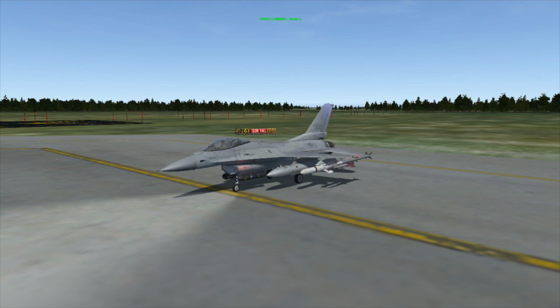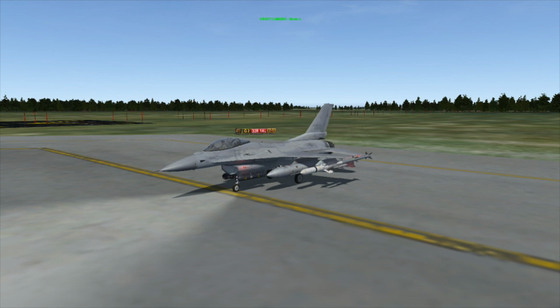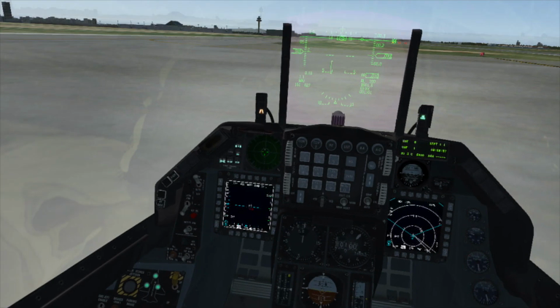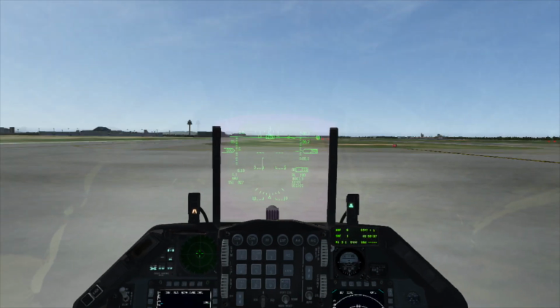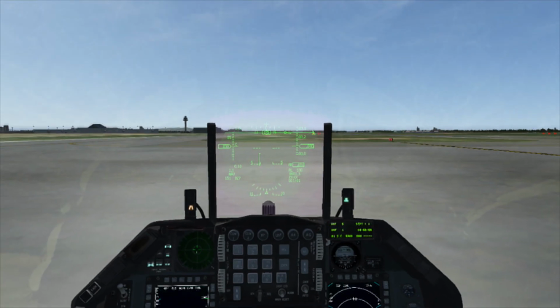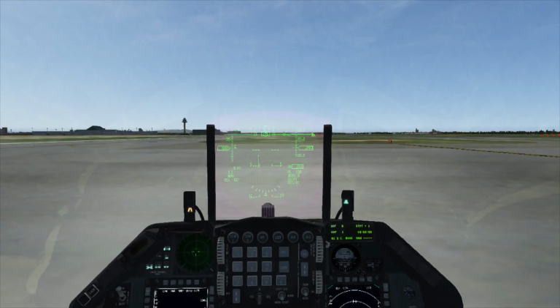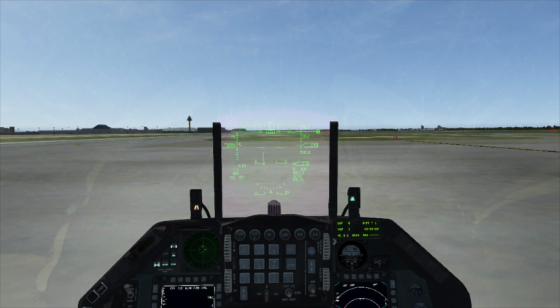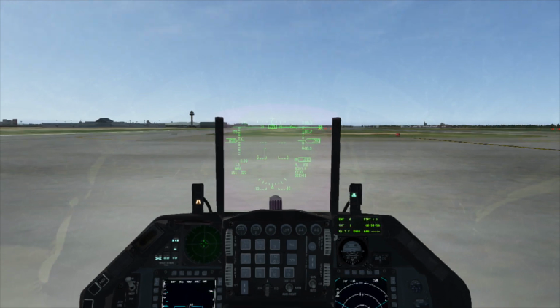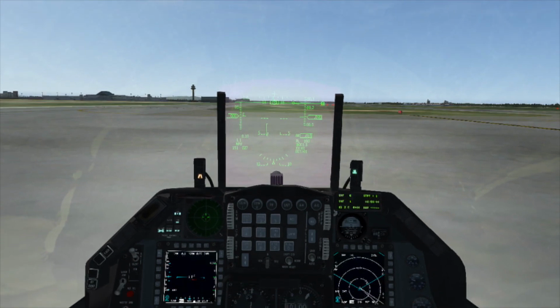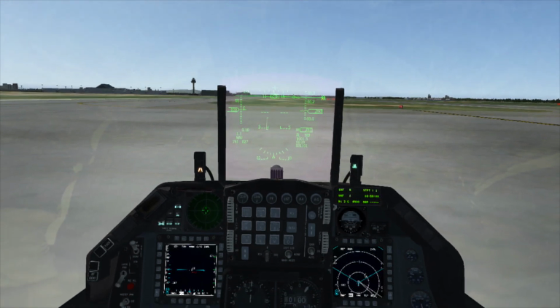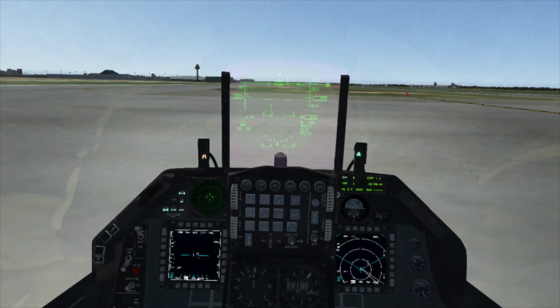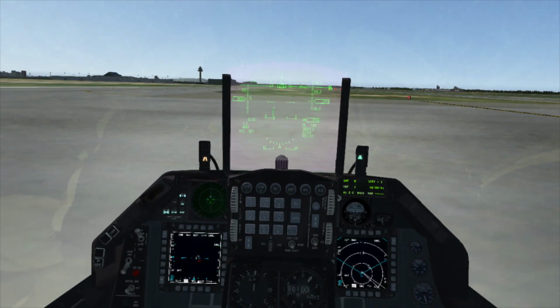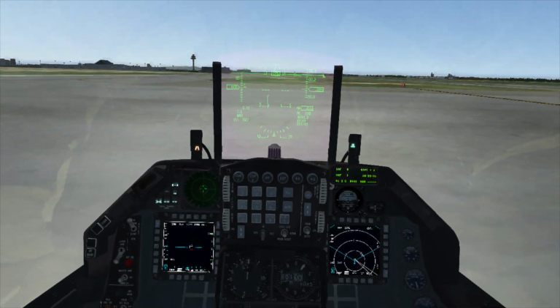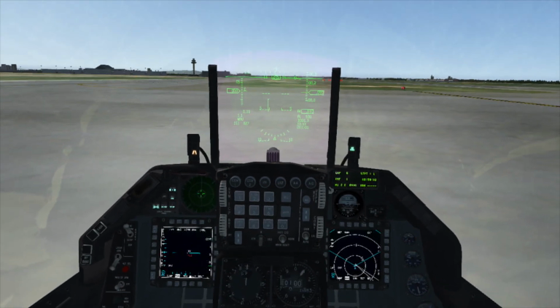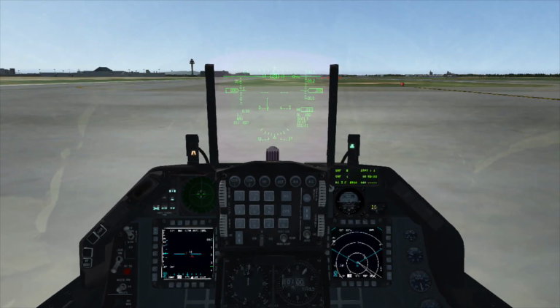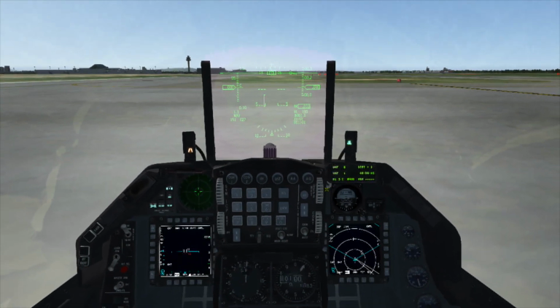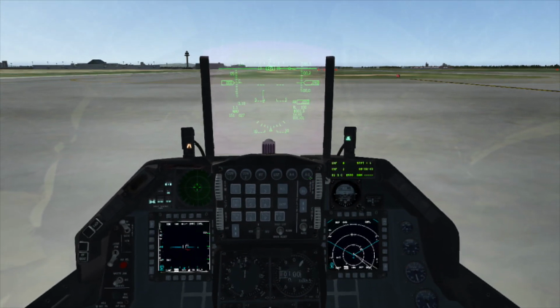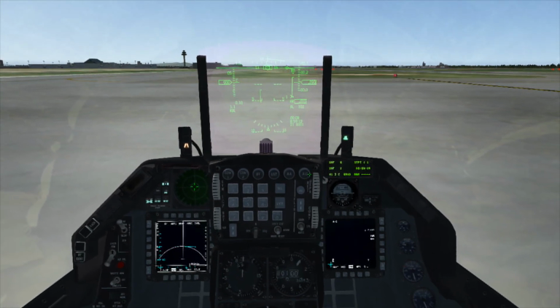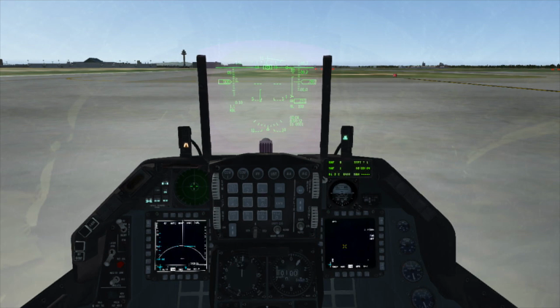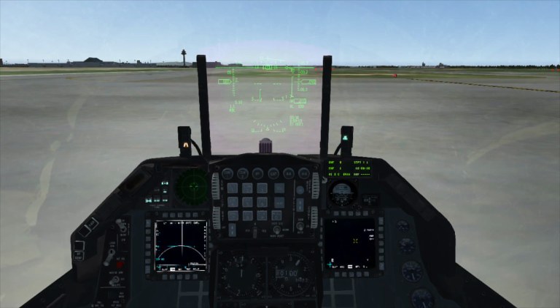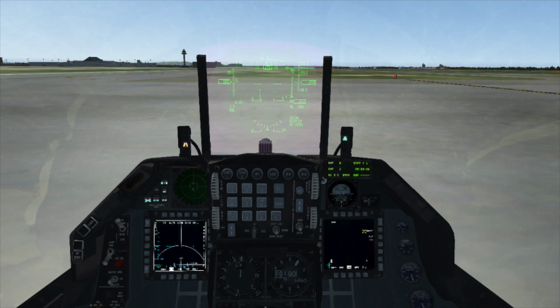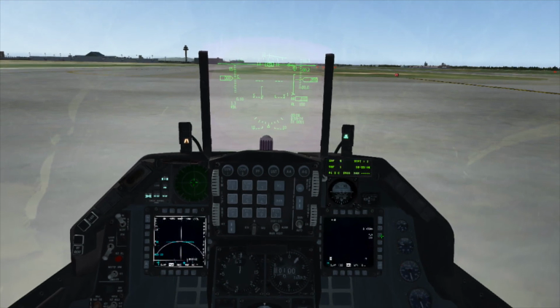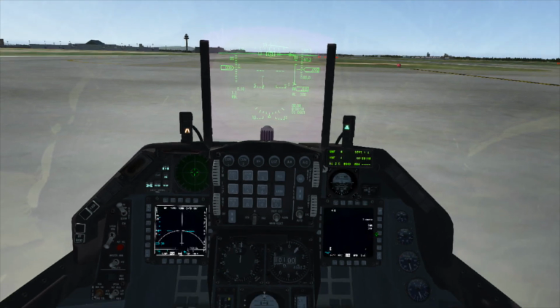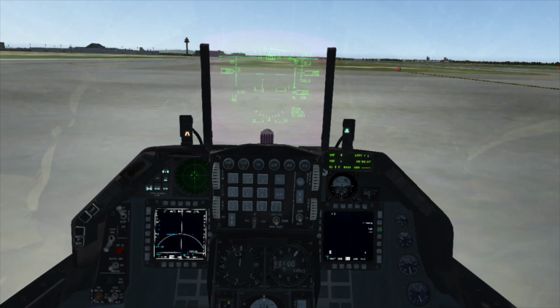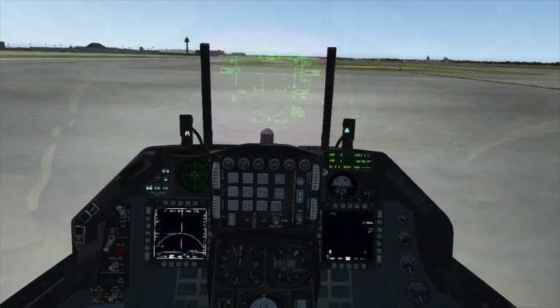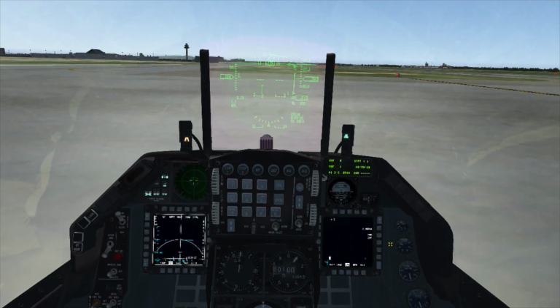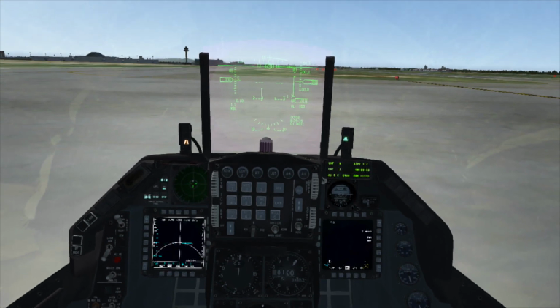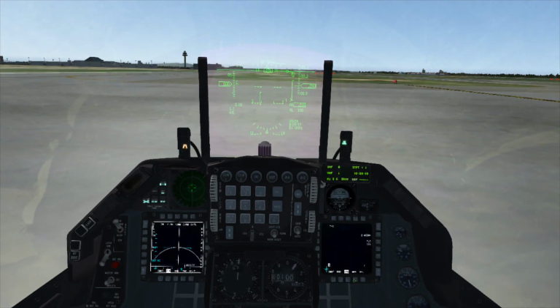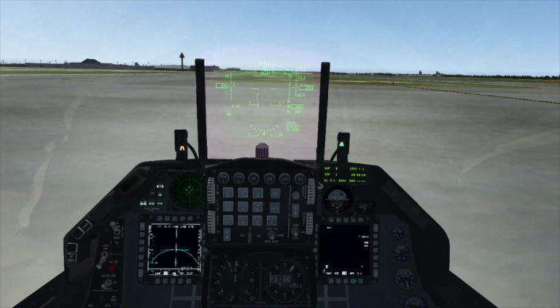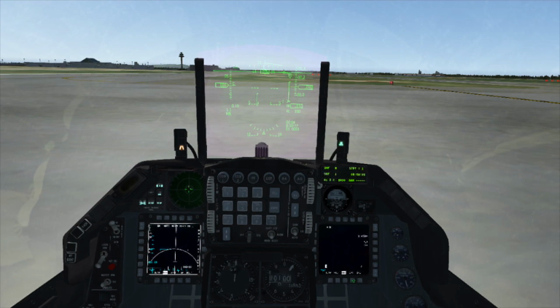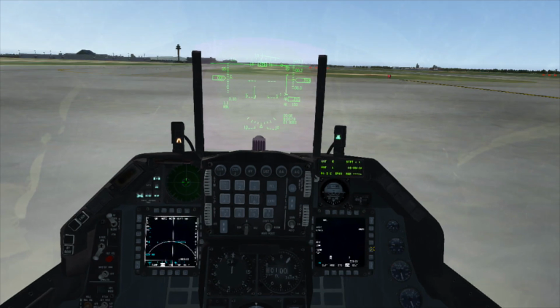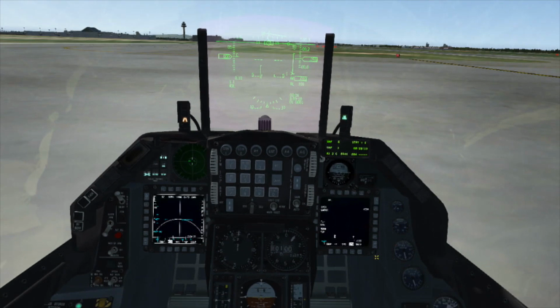The Harpoon has a lot of tasks that you can do on the hot pad before takeoff, so we'll review those now. If we go to air-to-ground and then go to the SMS page, you'll see the AGM-84 is powered off. You don't have to power it on to configure it, so we won't do that now.